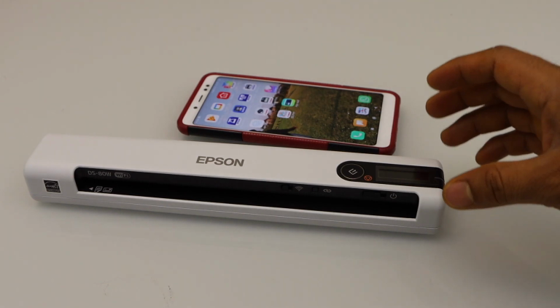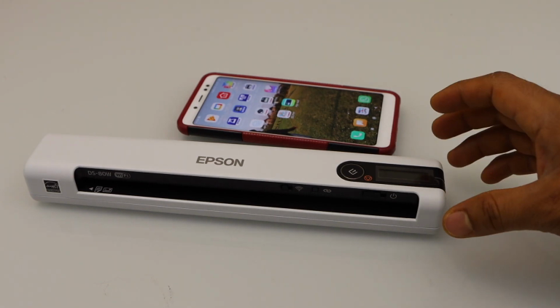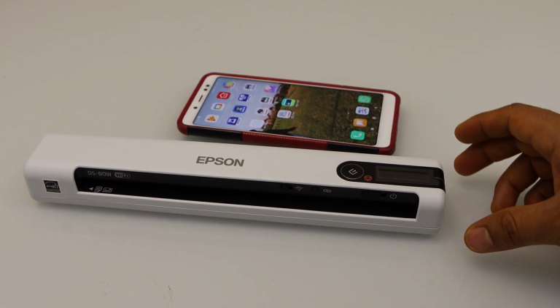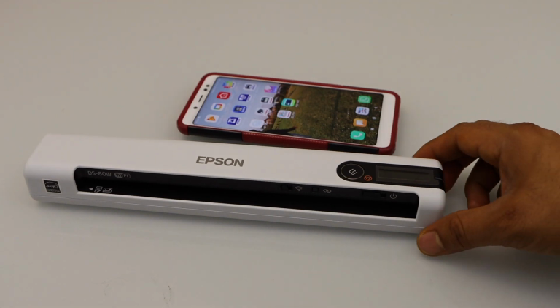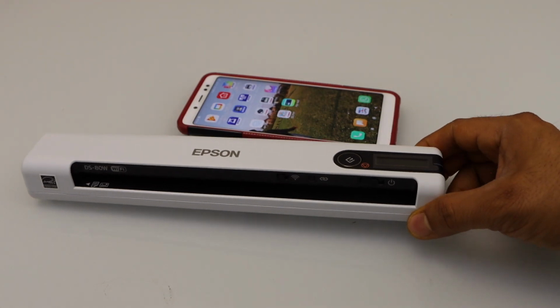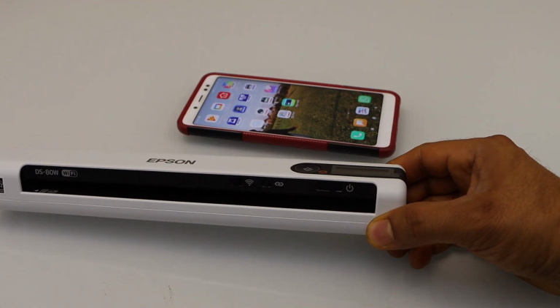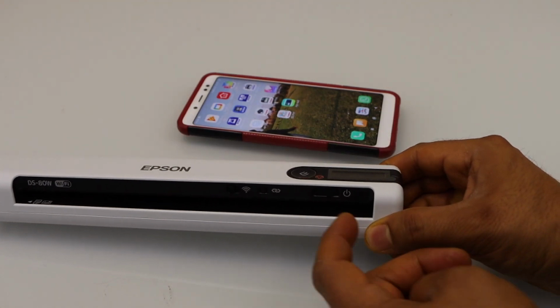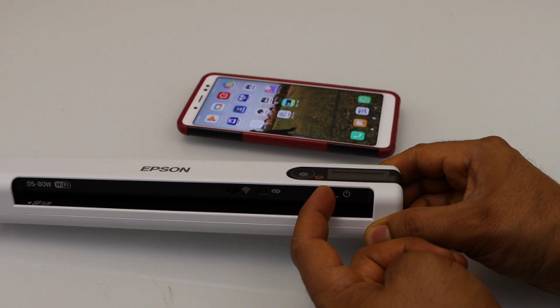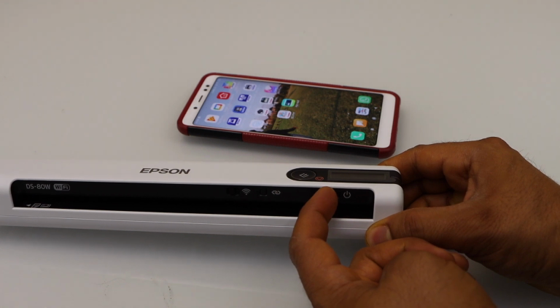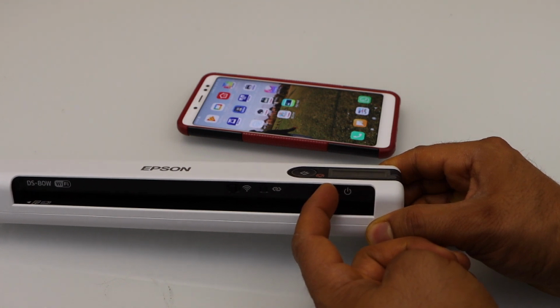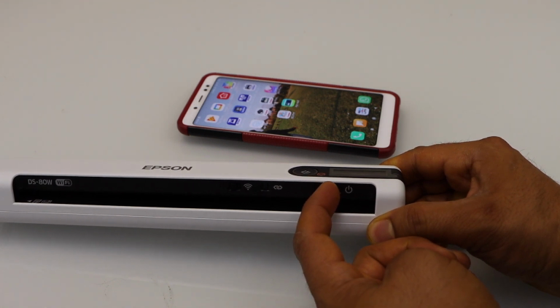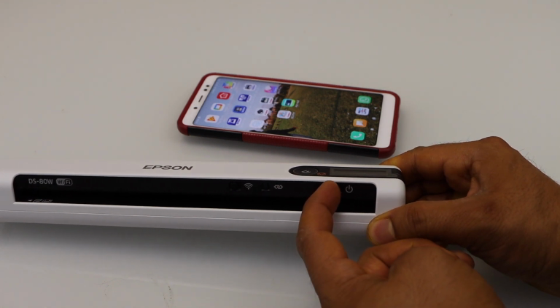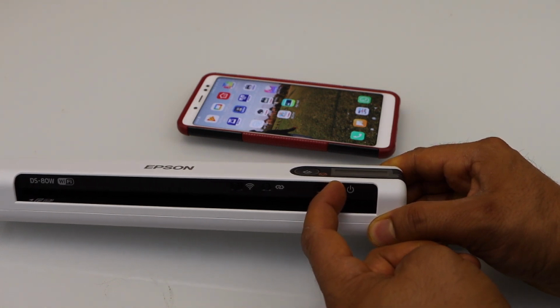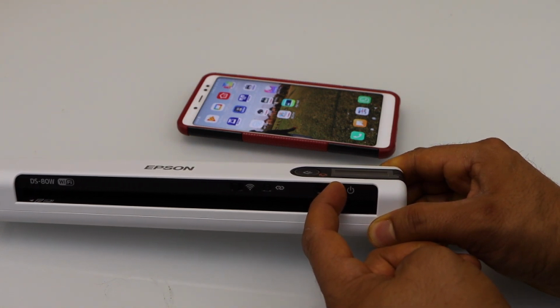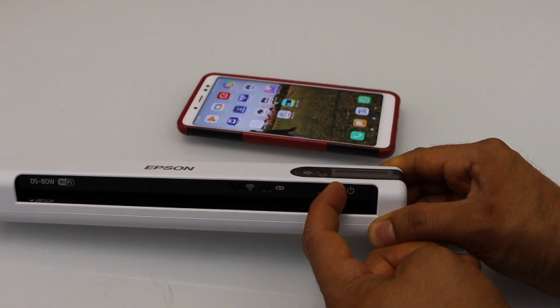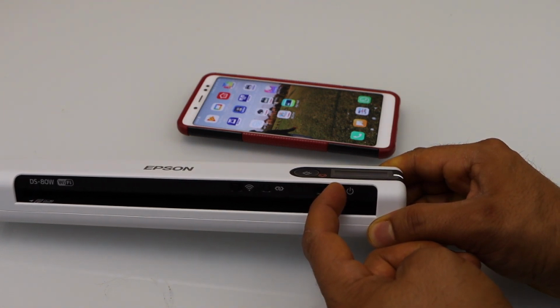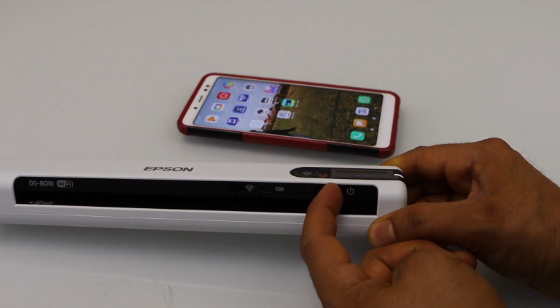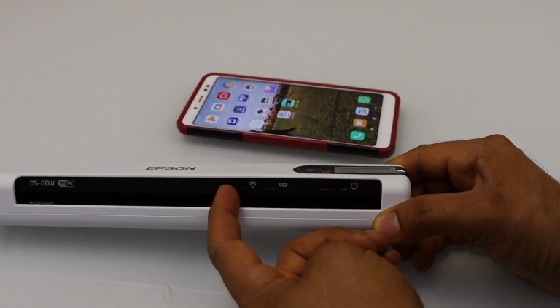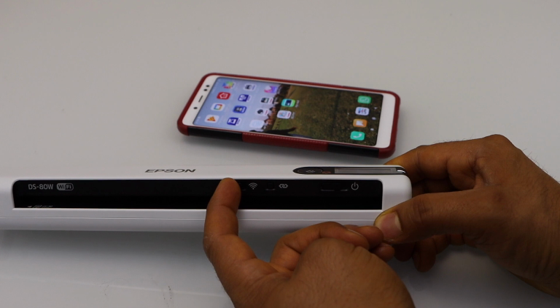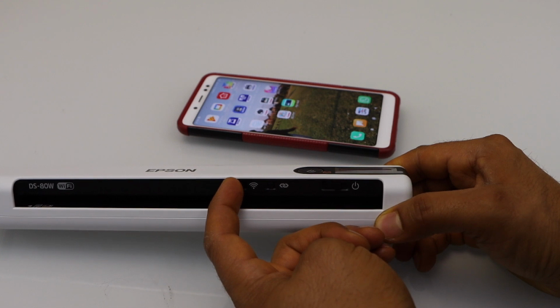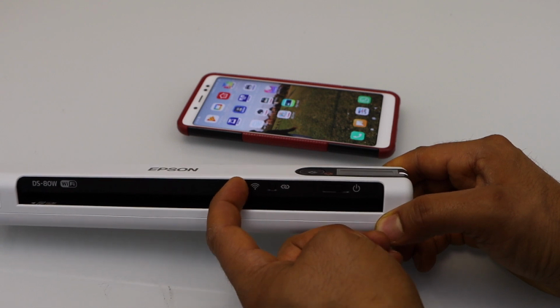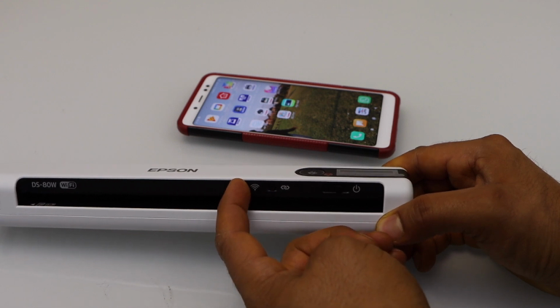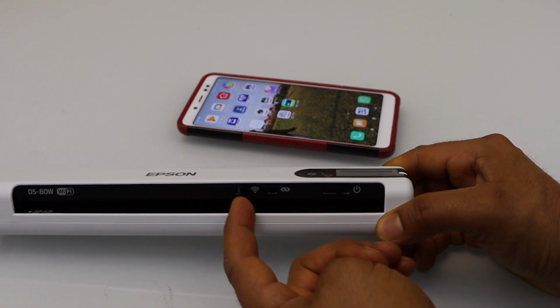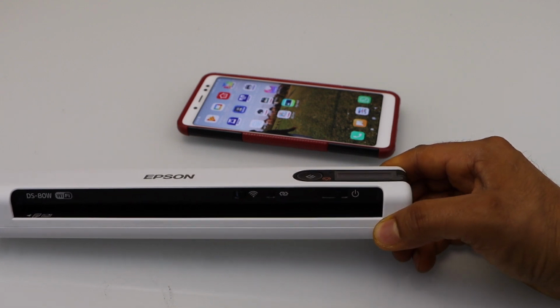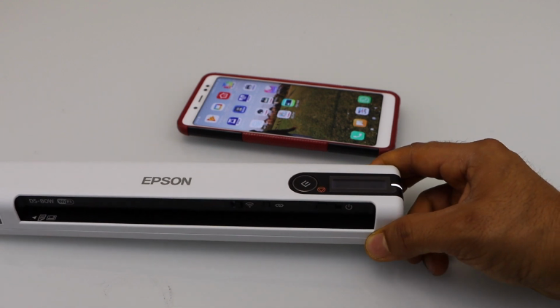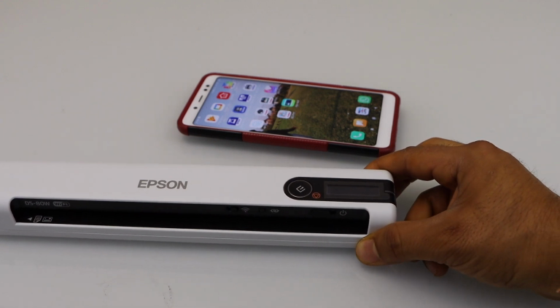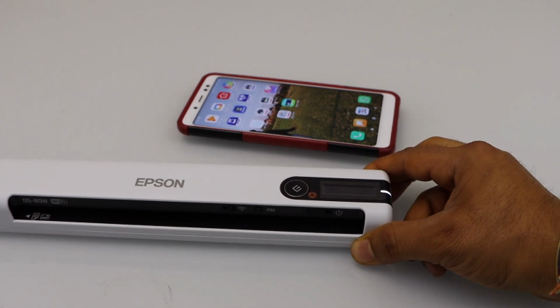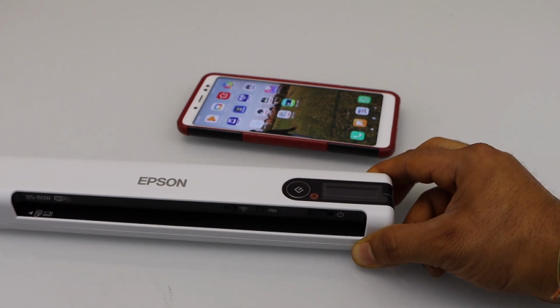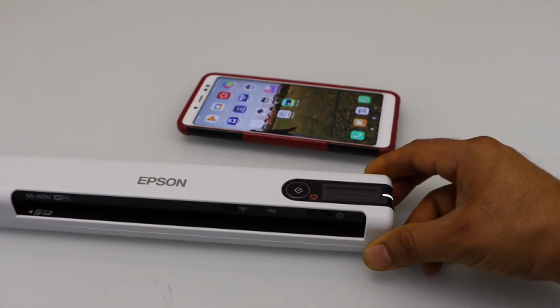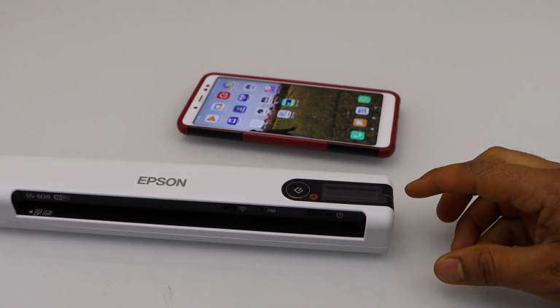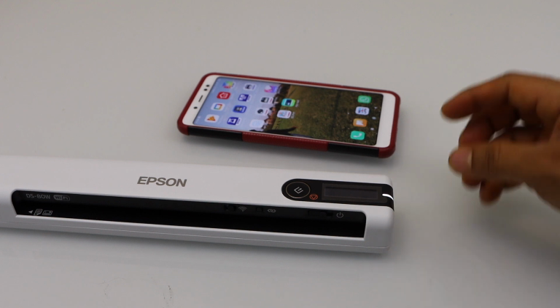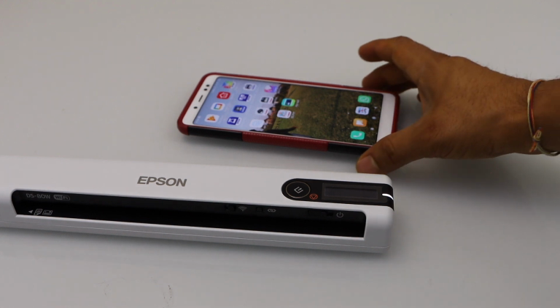To start the setup process we have to switch on the scanner. Move the power button to the right-hand side and release it. Also move the wireless button to the right-hand side. Wait for the light to become stable.